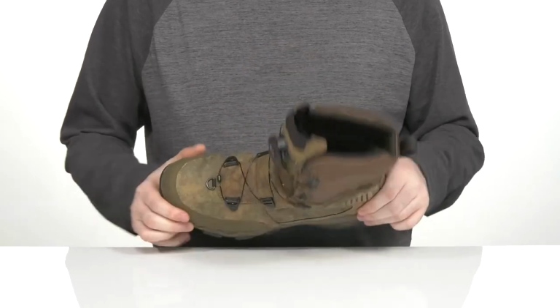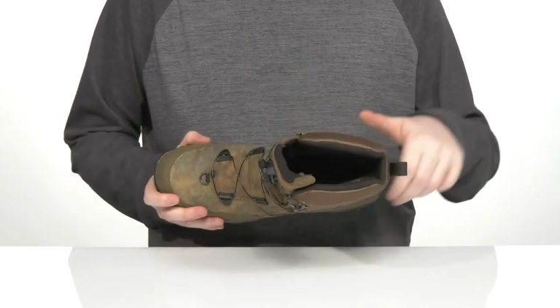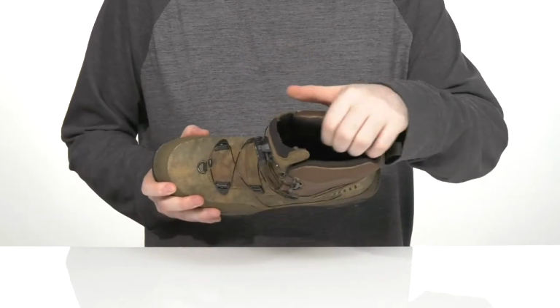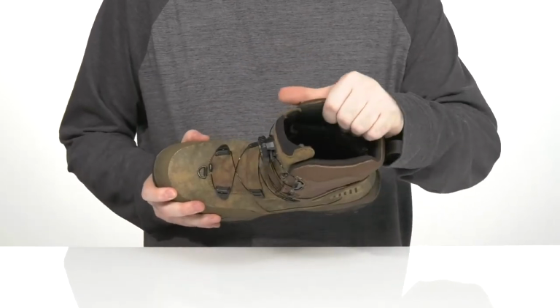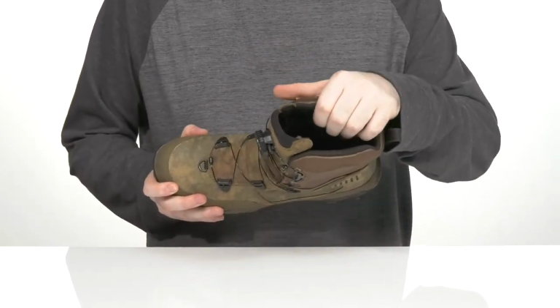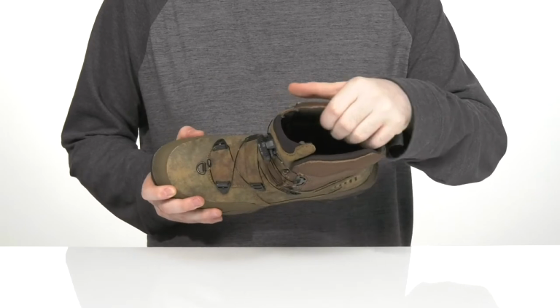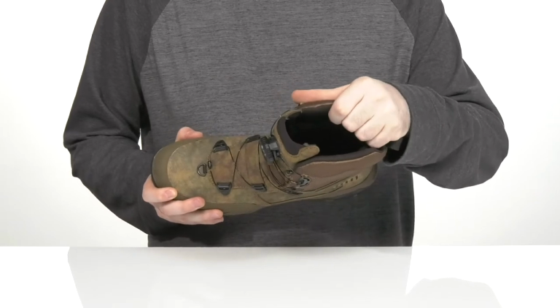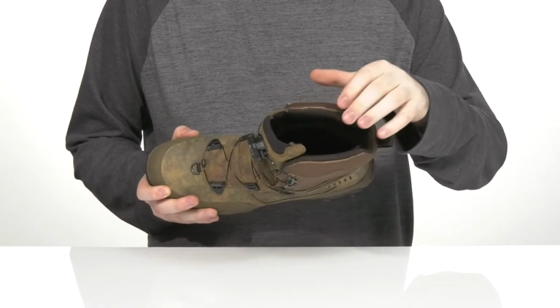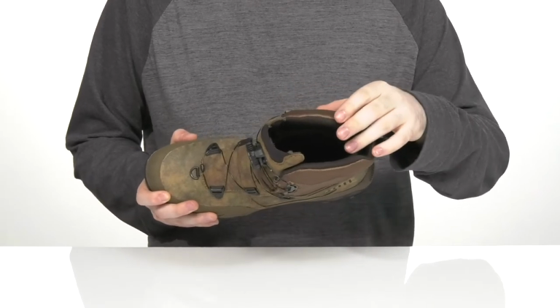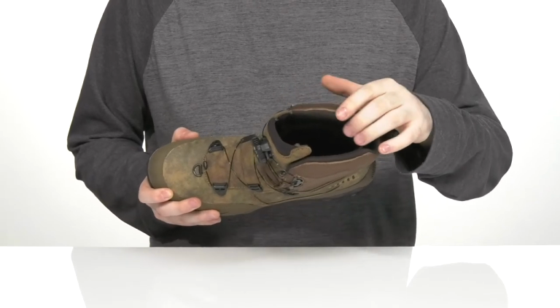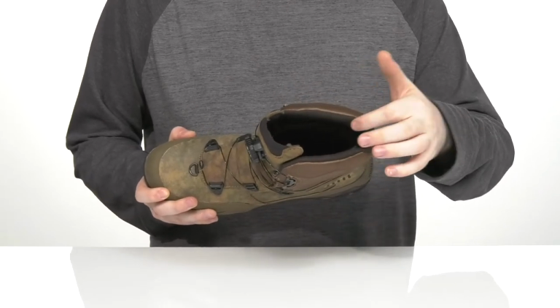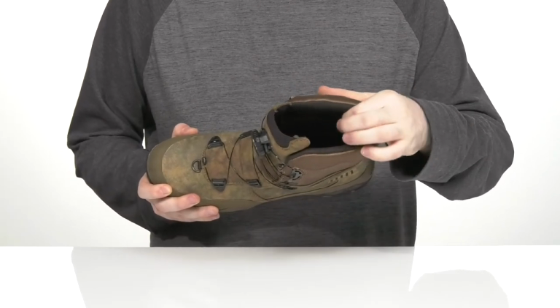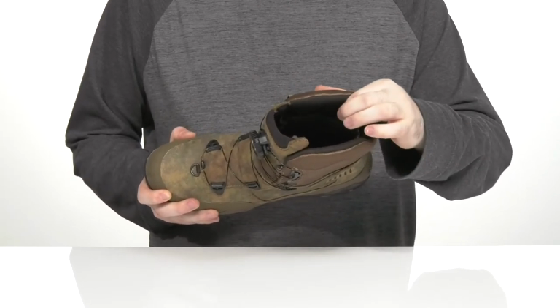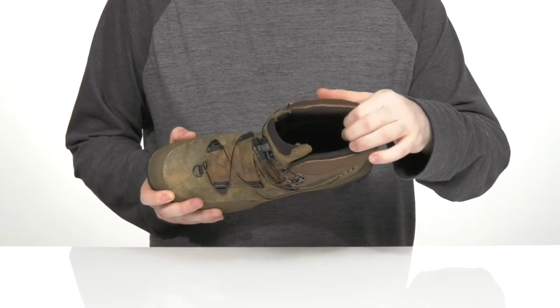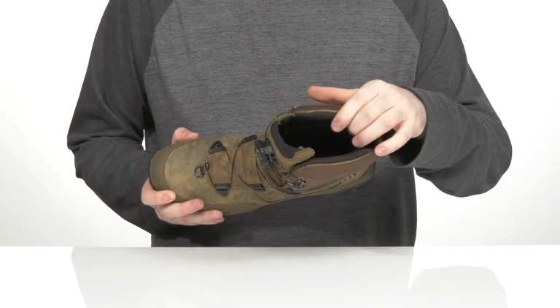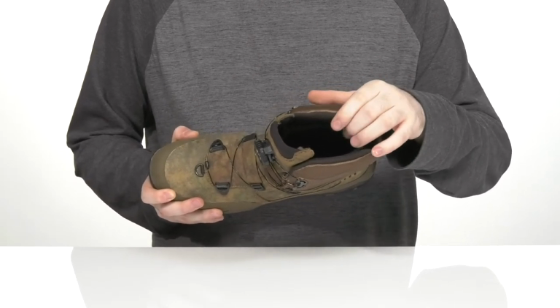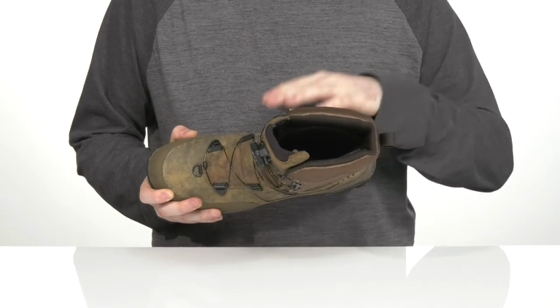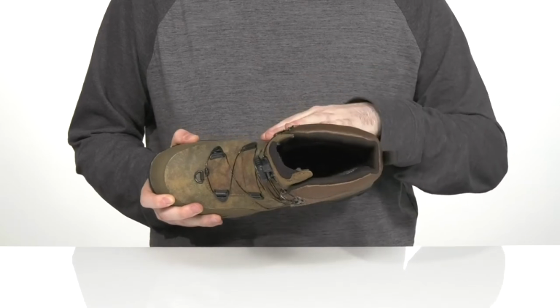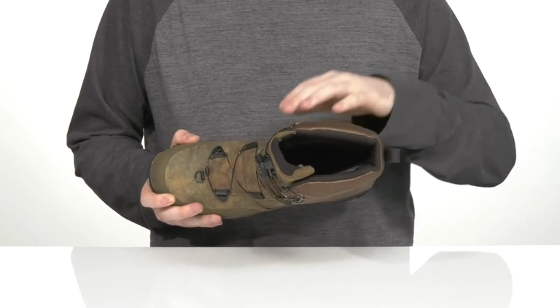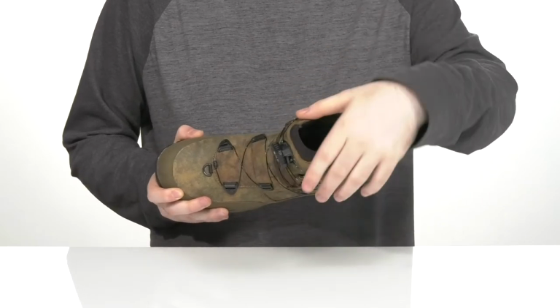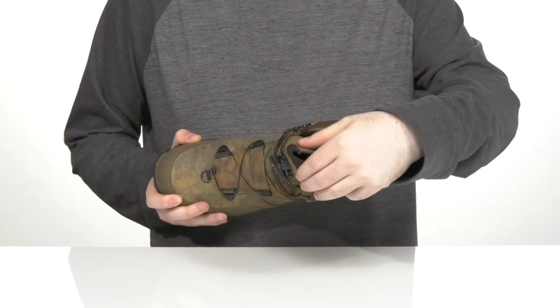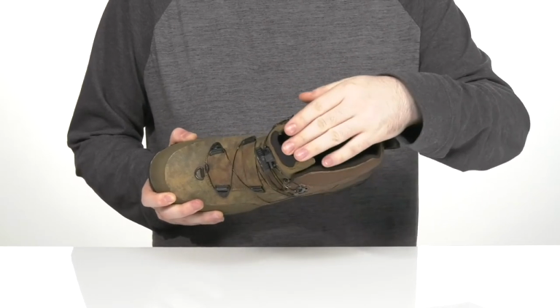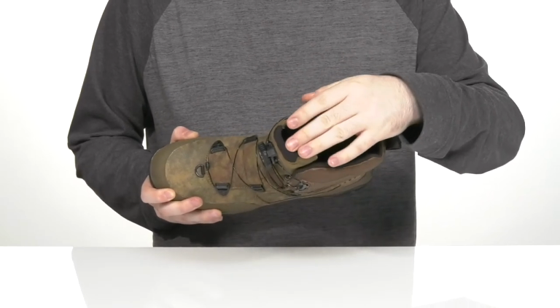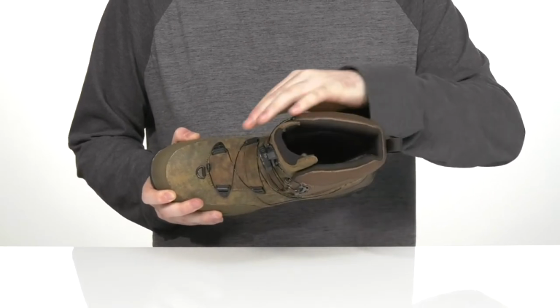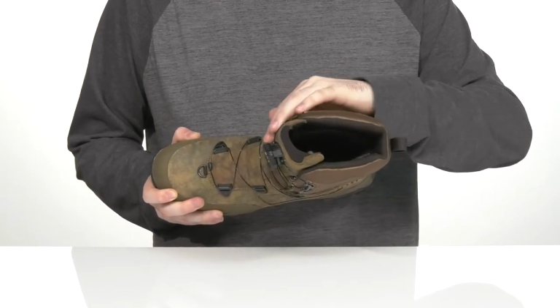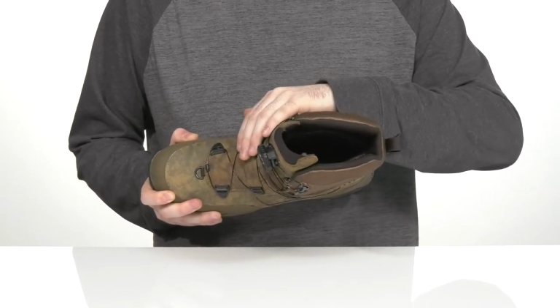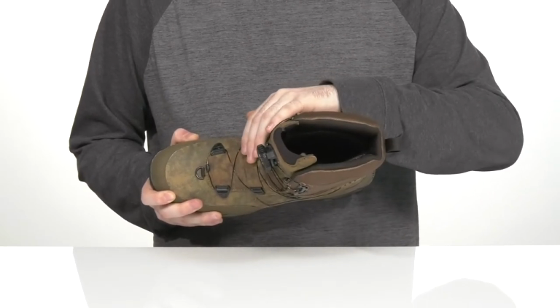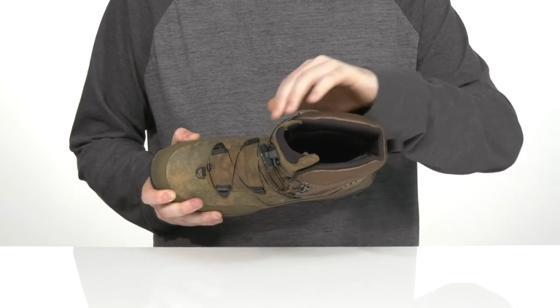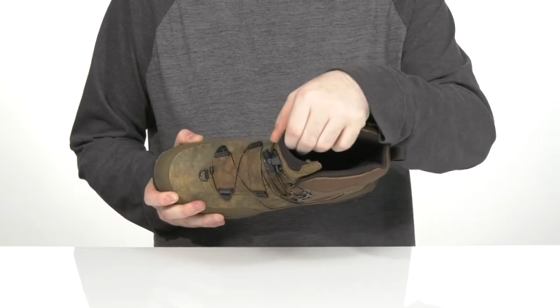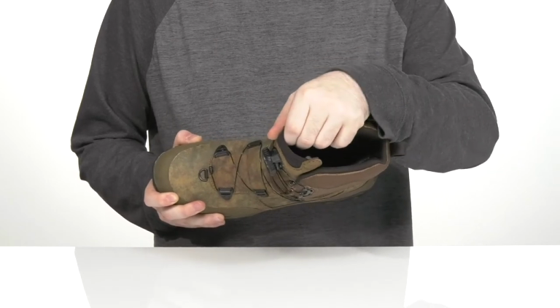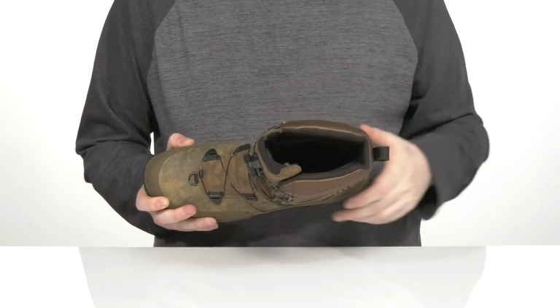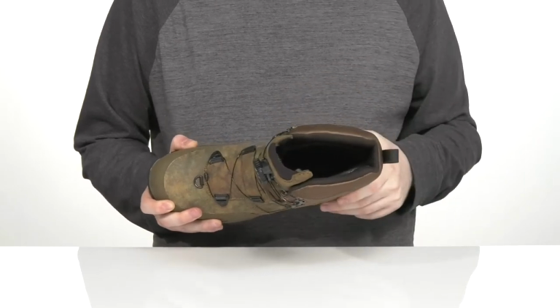The inside lining is made with memory foam technology in the collar to keep it fitting nicely, along with a foam footbed in the bottom. It's going to make sure you feel great and help prevent any impact on the shin with the cushioned comfort tongue on the front.